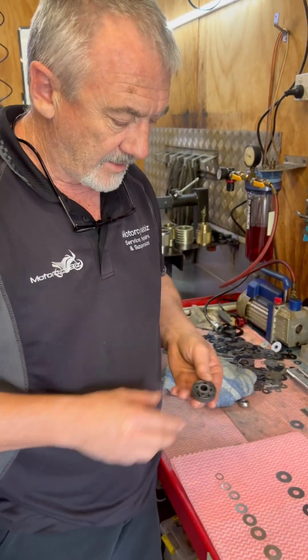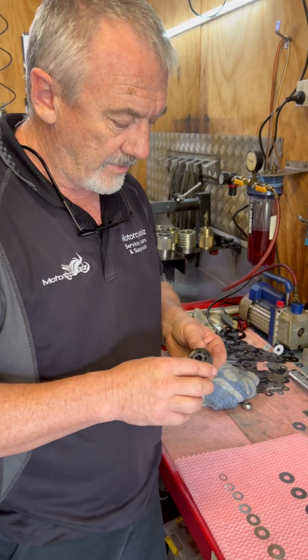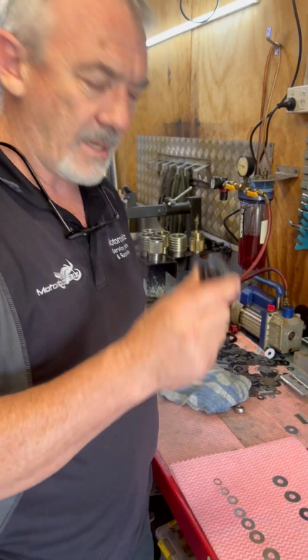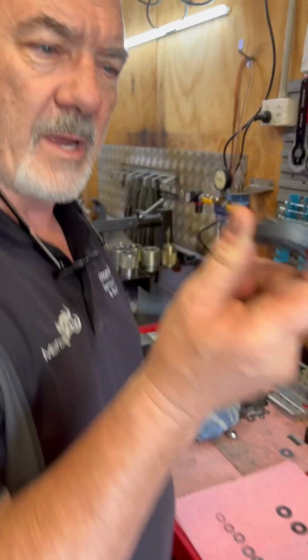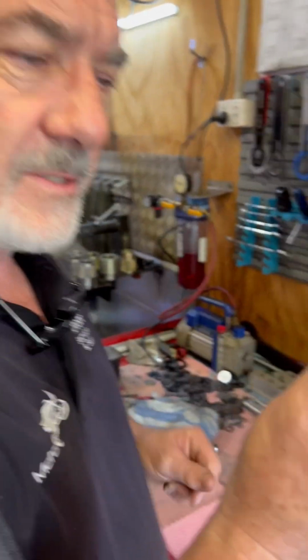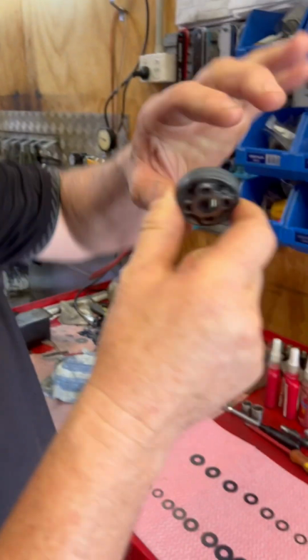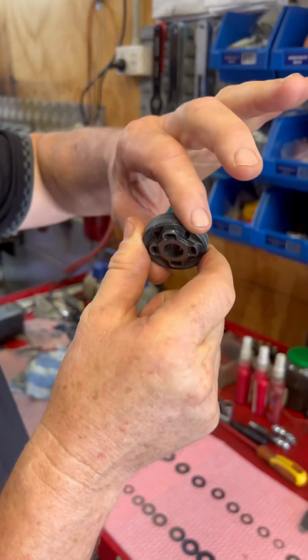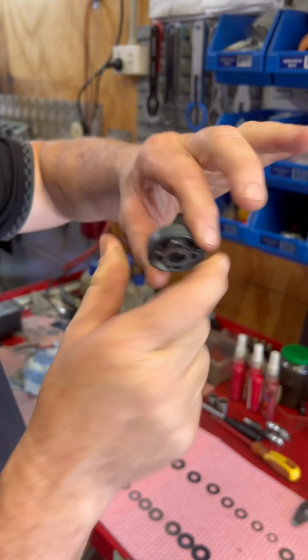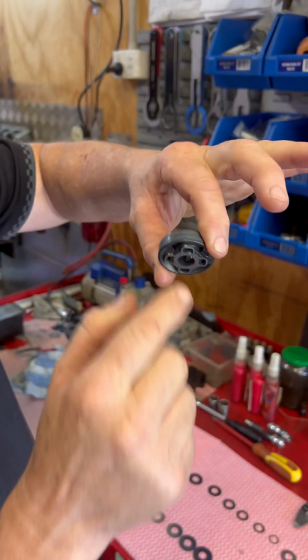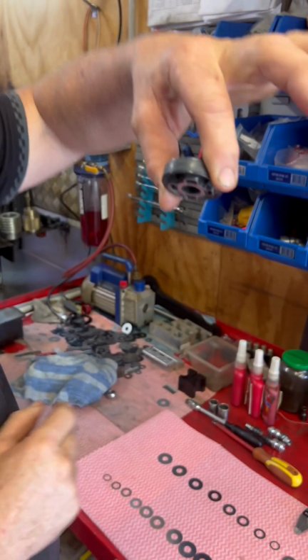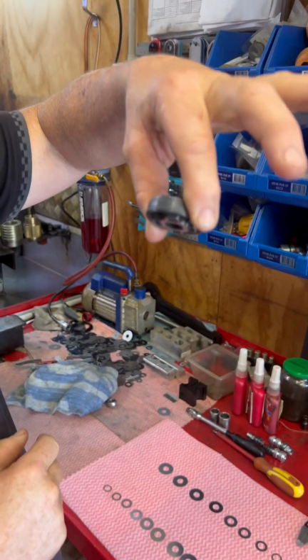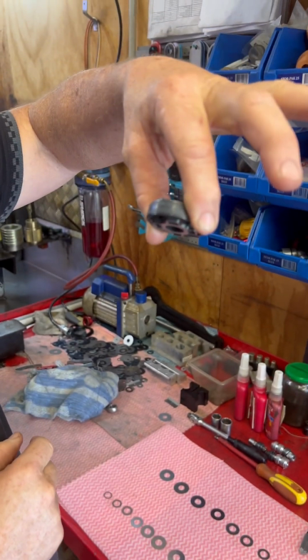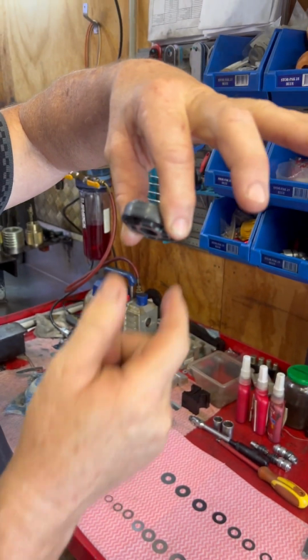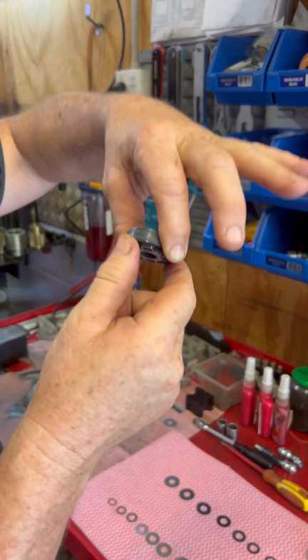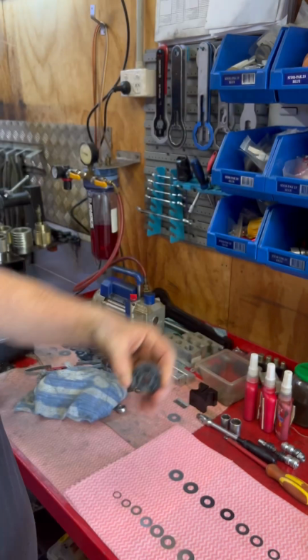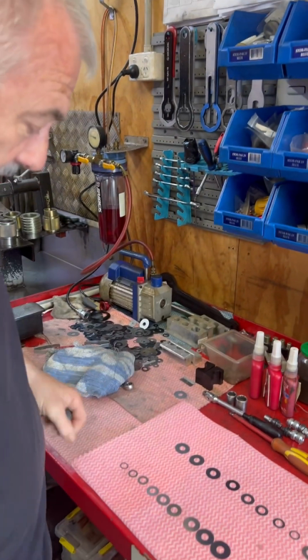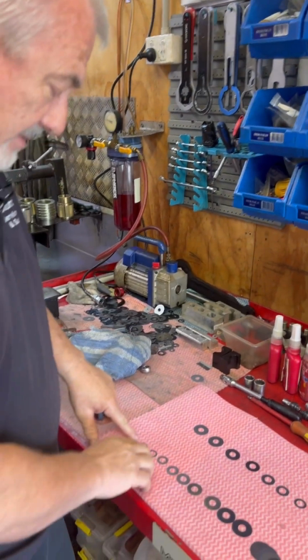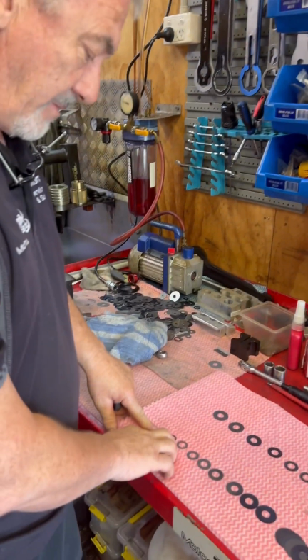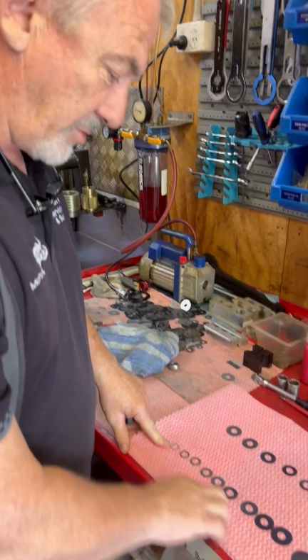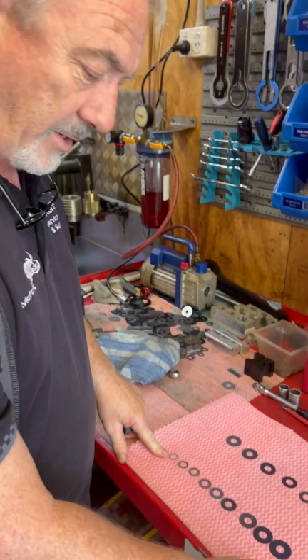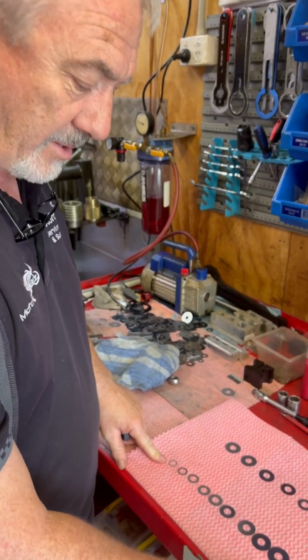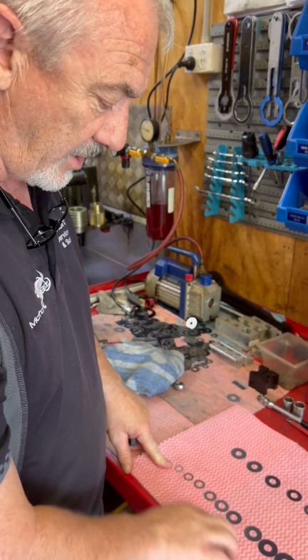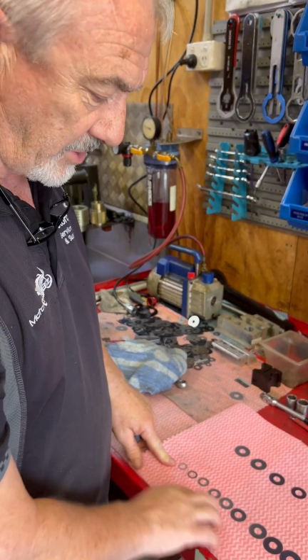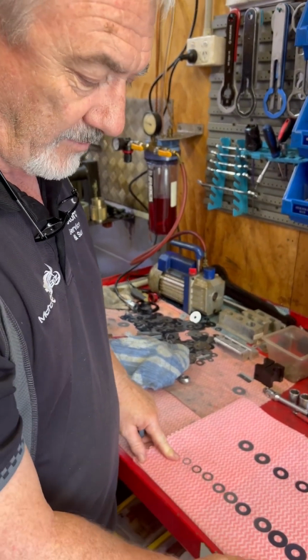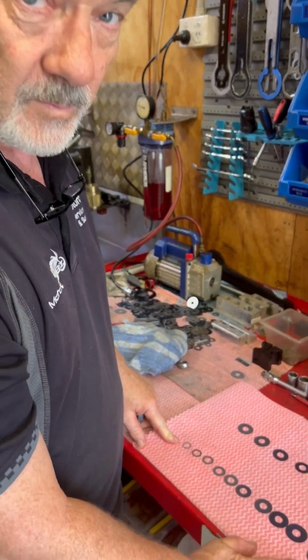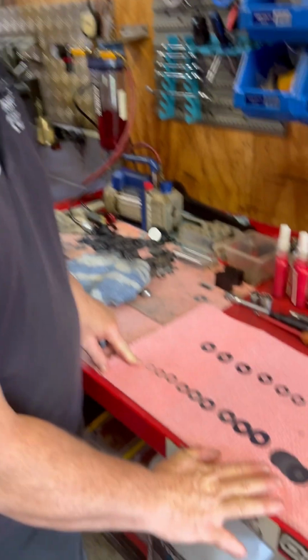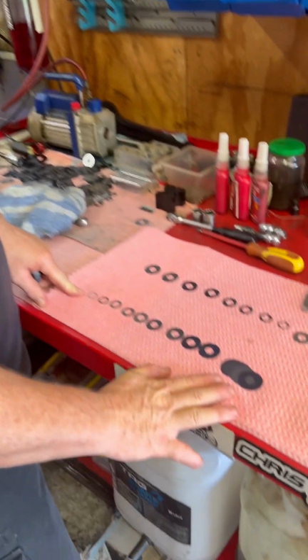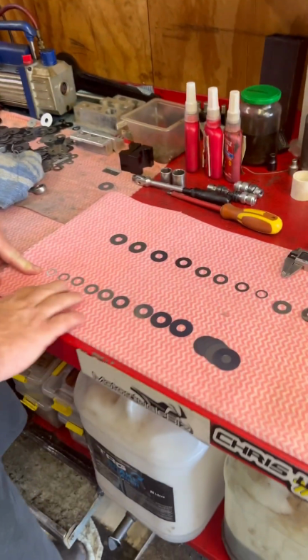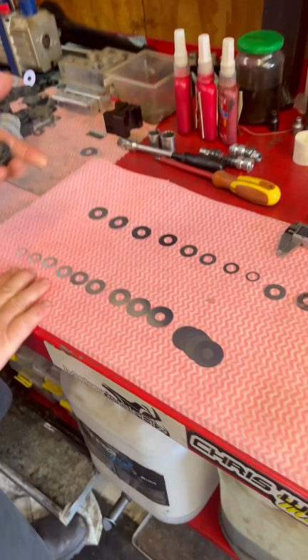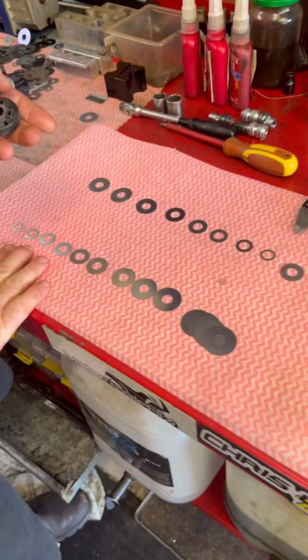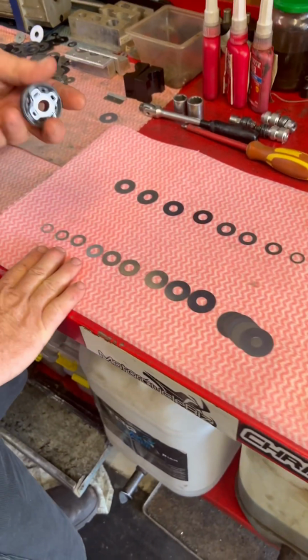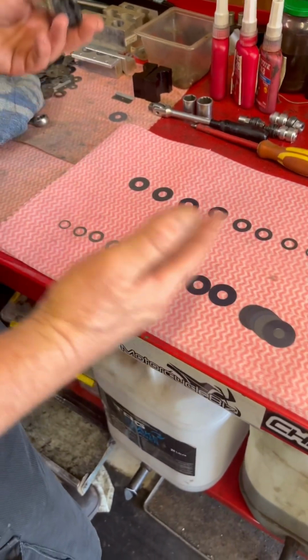So that's your main piston, and oil passes back and forth through that to create compression and rebound. By controlling the size and shape of the shim stack, we control how fast the oil will pass through.